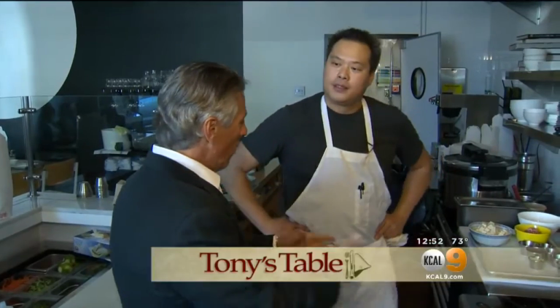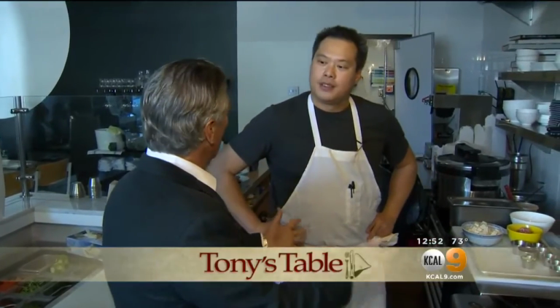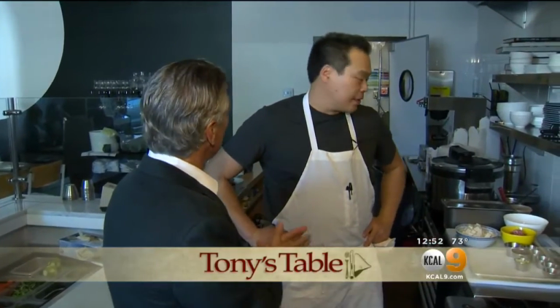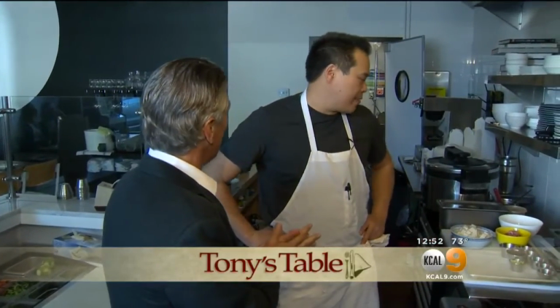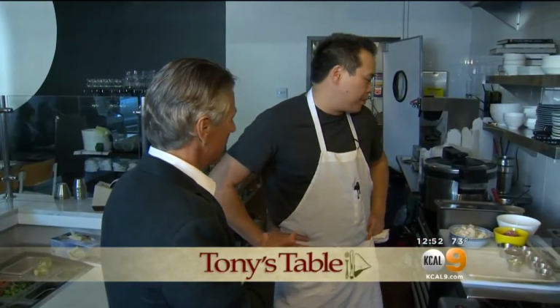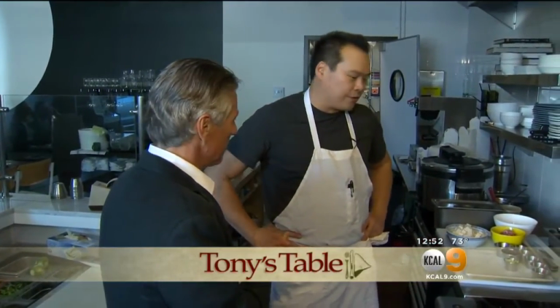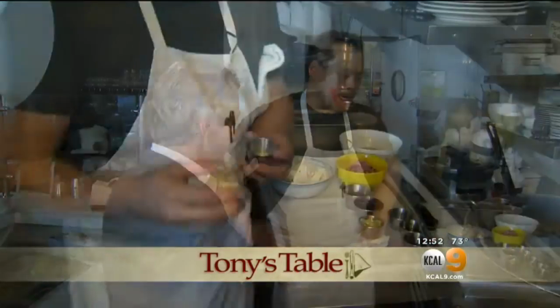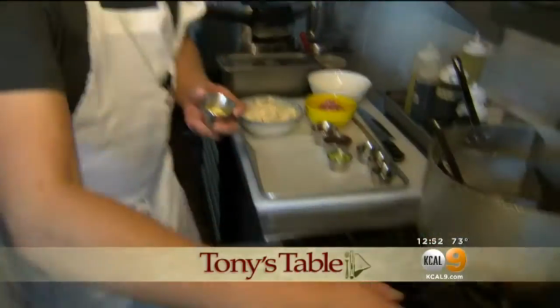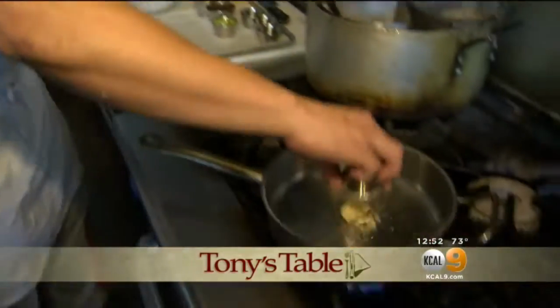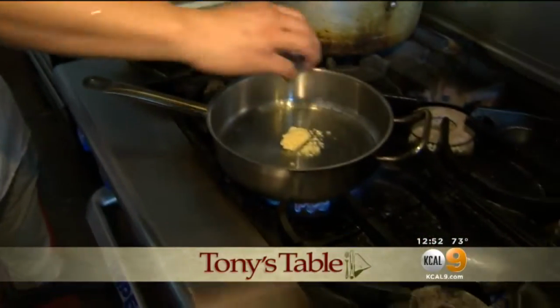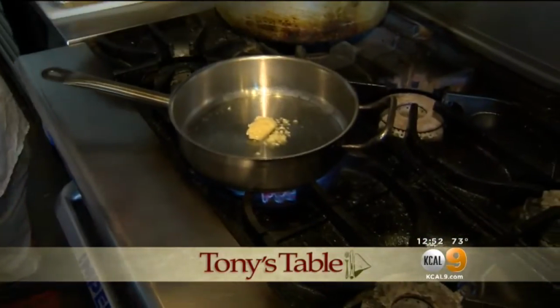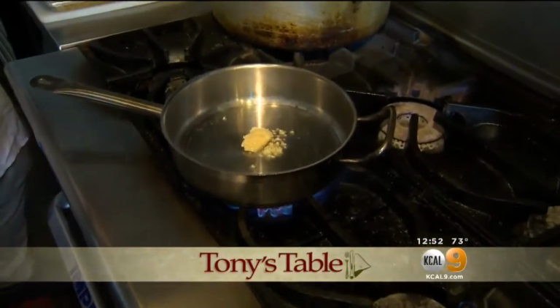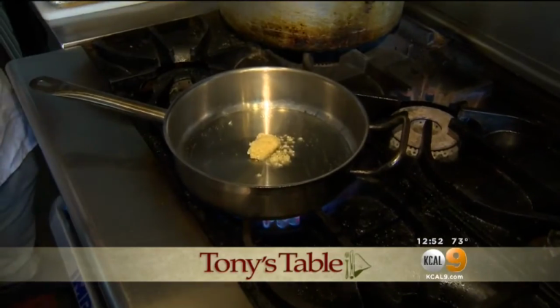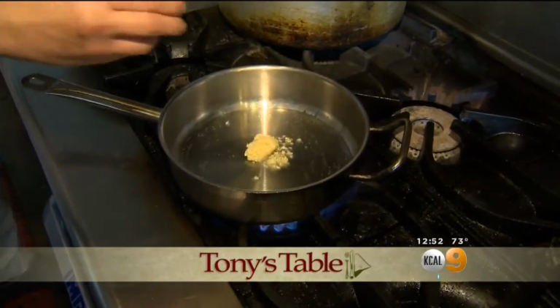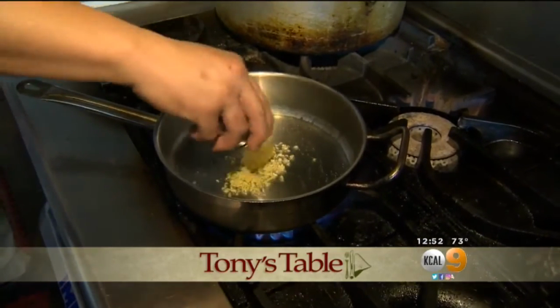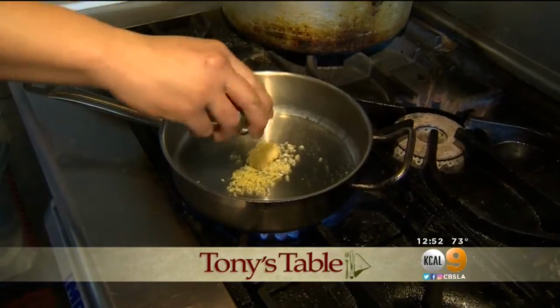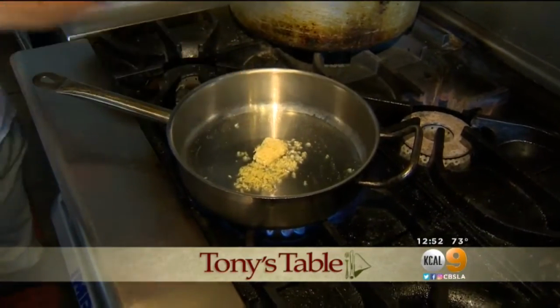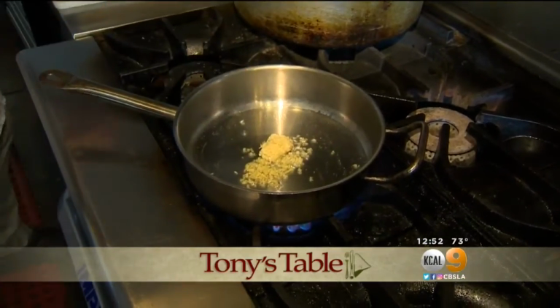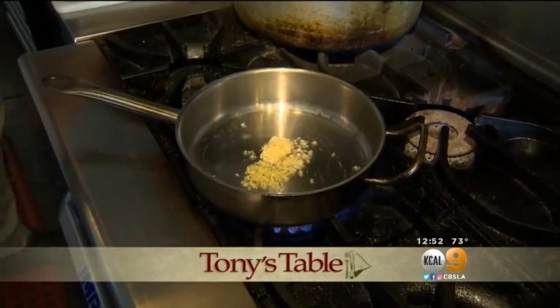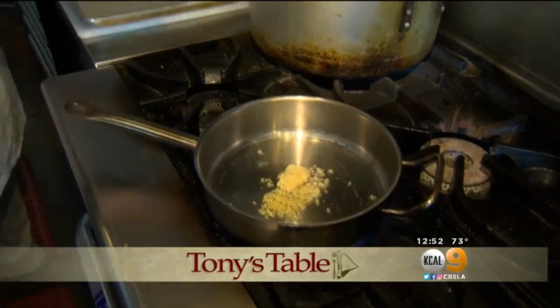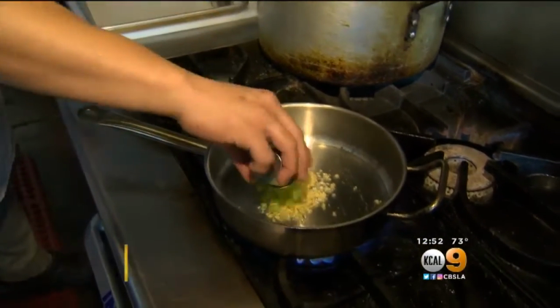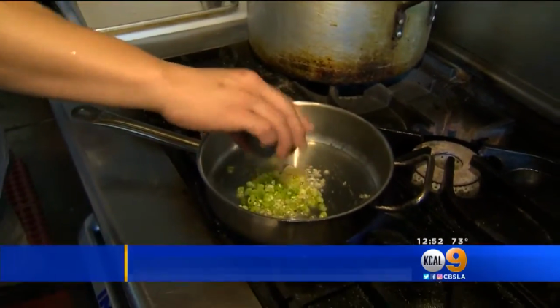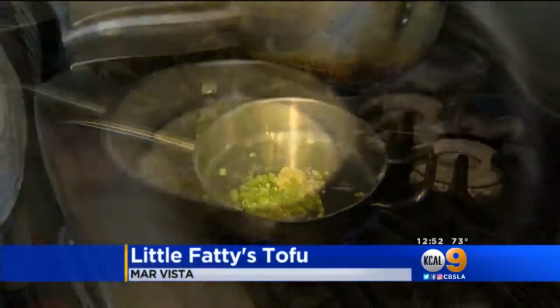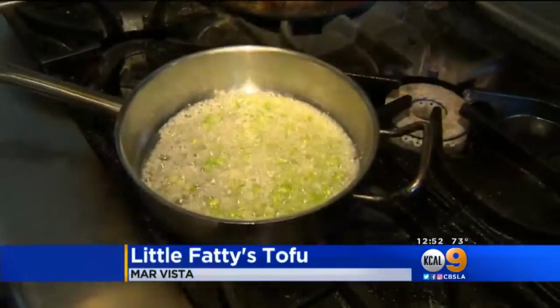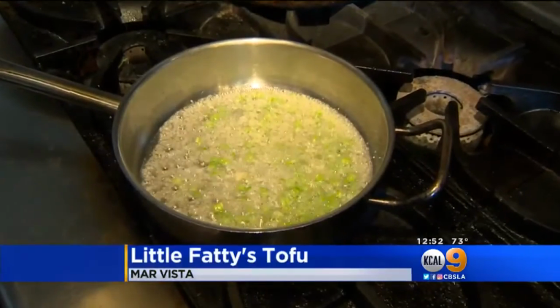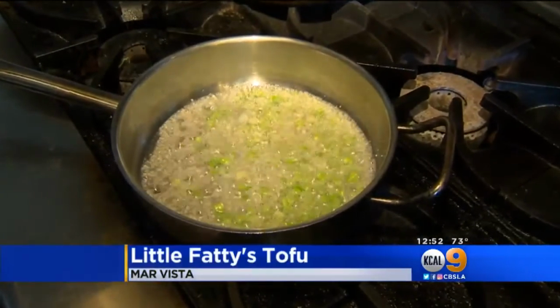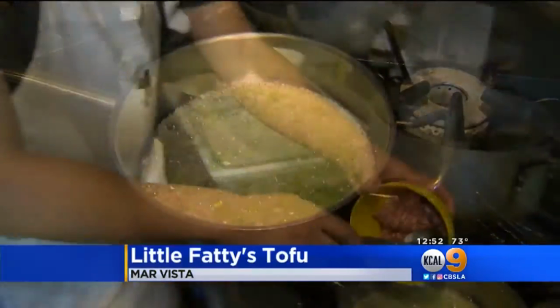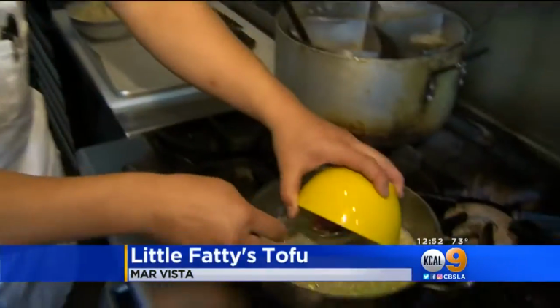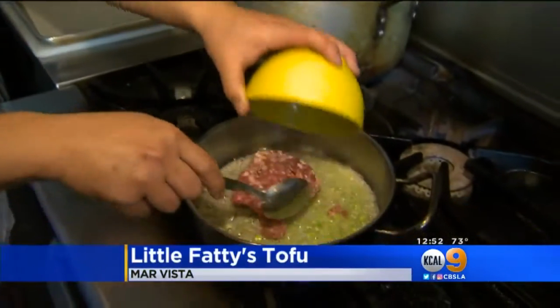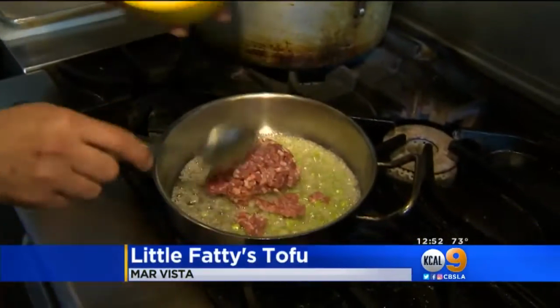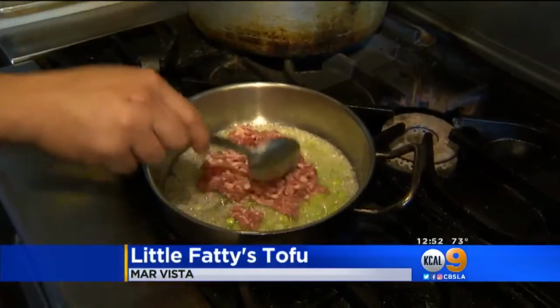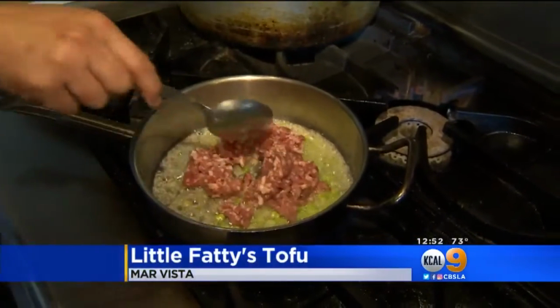What are we making now? Now we're going to make mapo tofu. We're going to start off by cooking the Asian trinity, which is garlic, ginger, and green onions. We're sweating them out, and then we're going to add a half pound of ground pork.